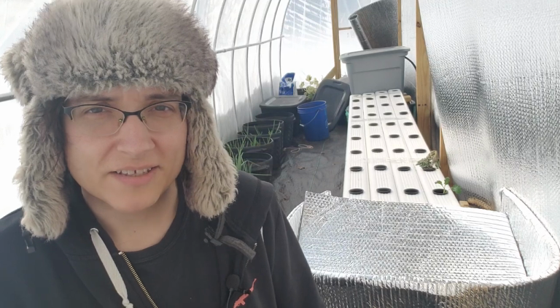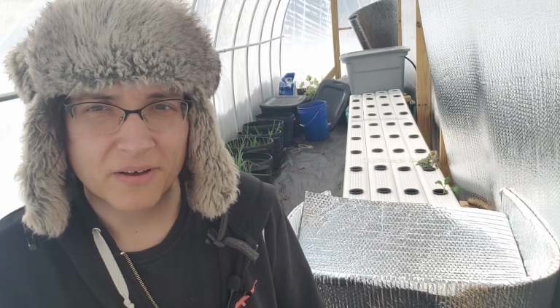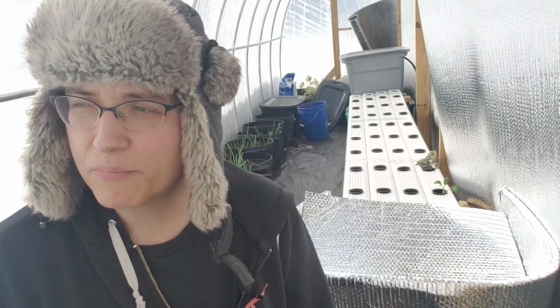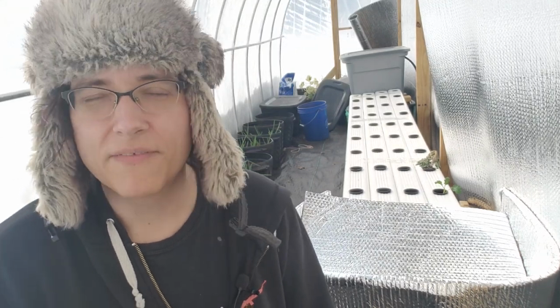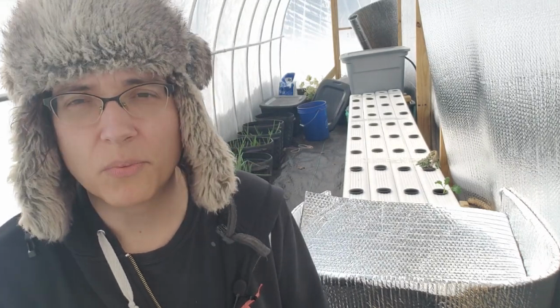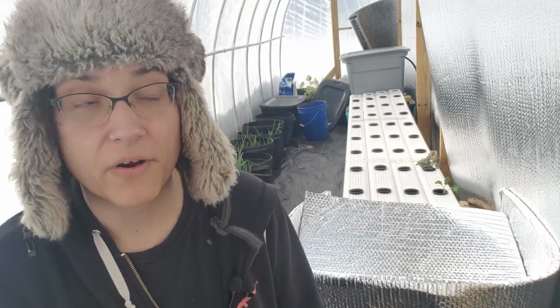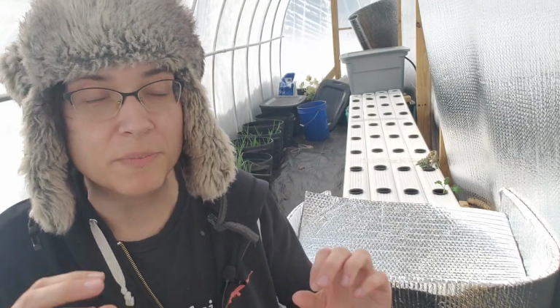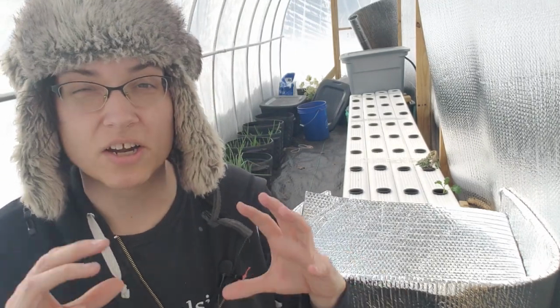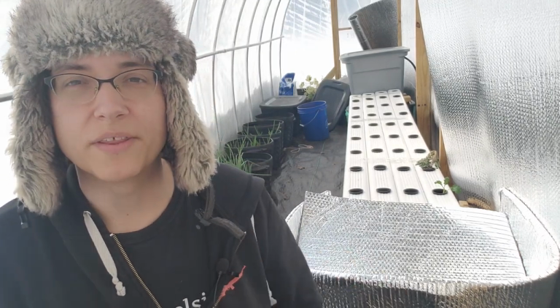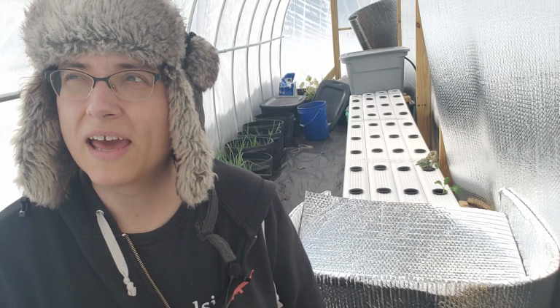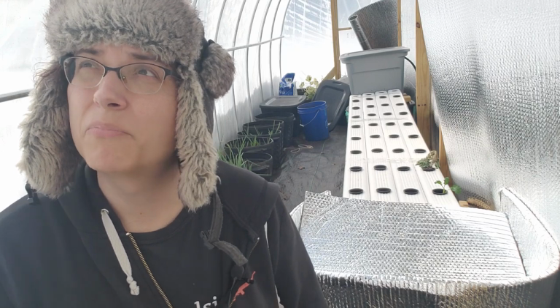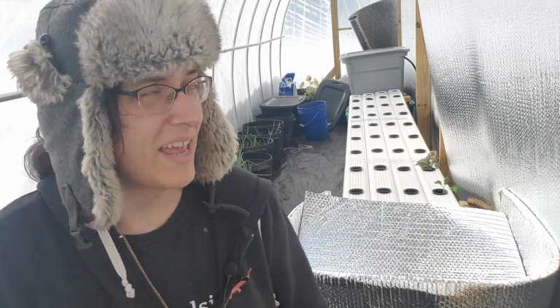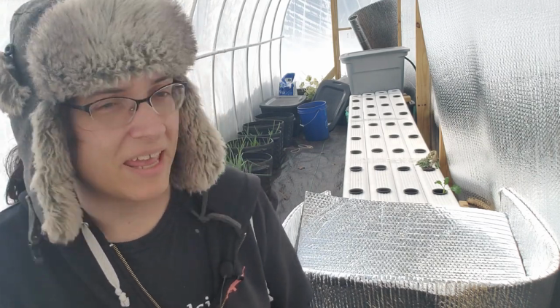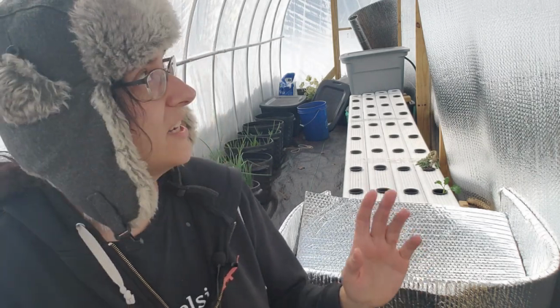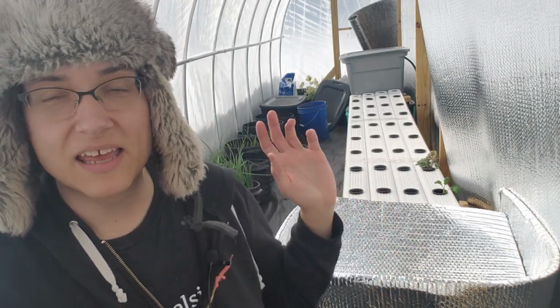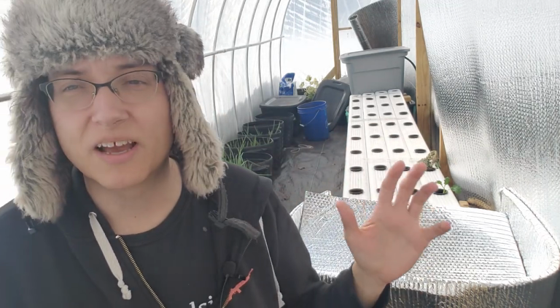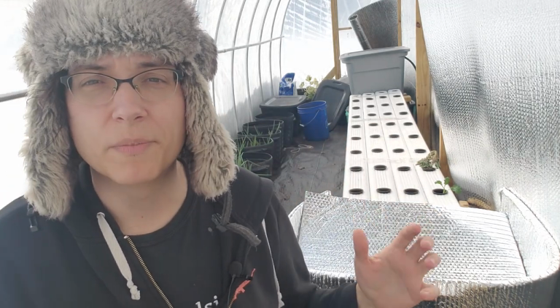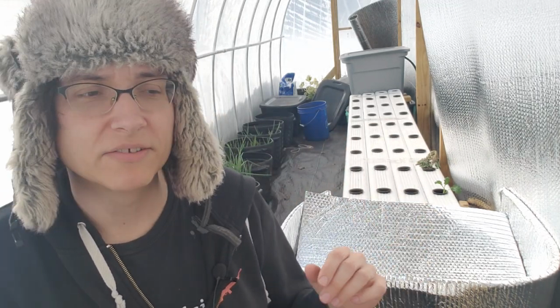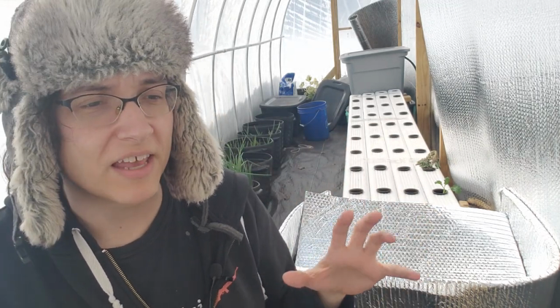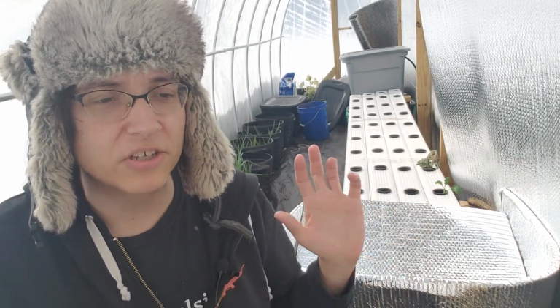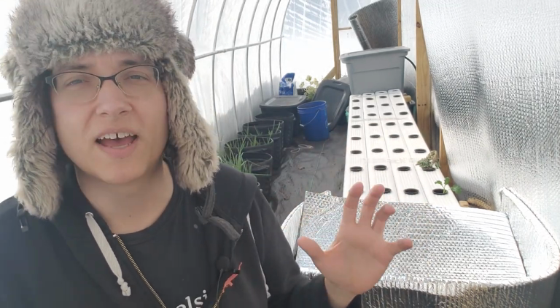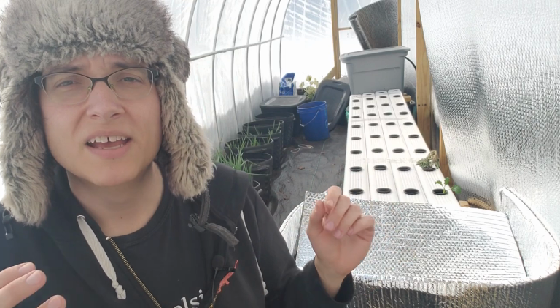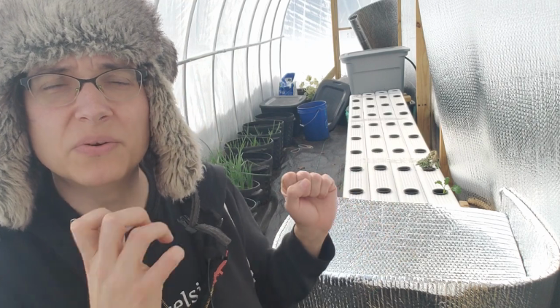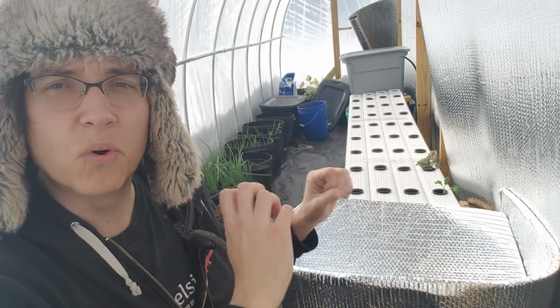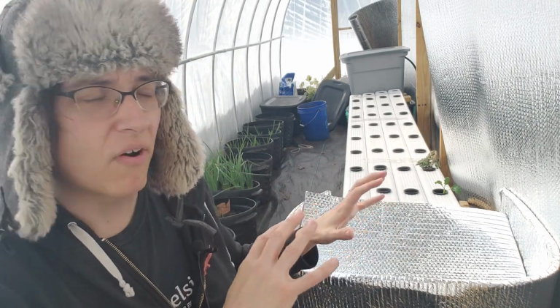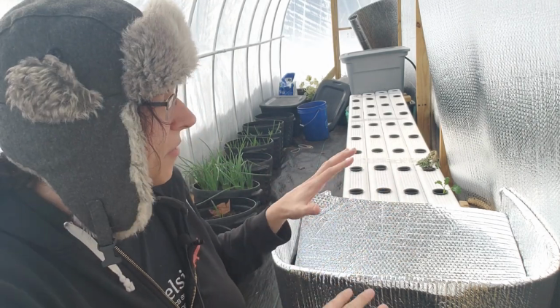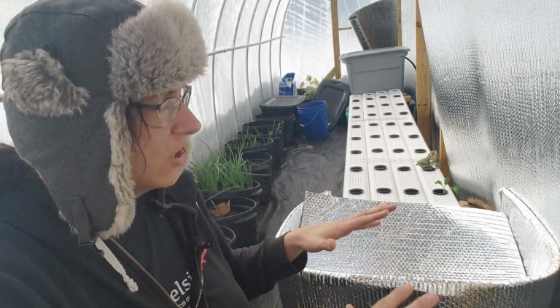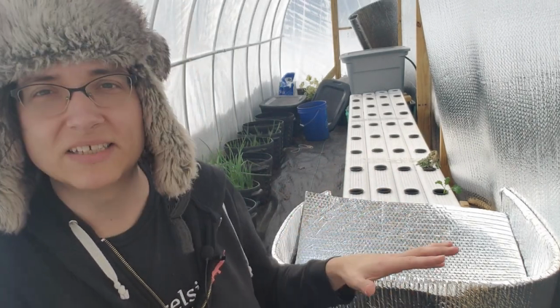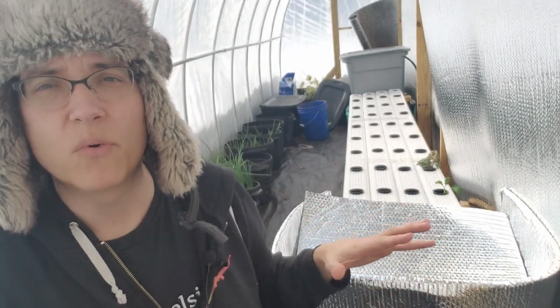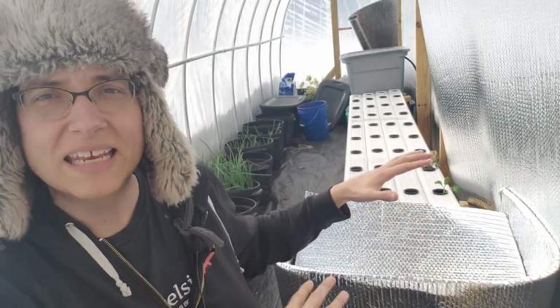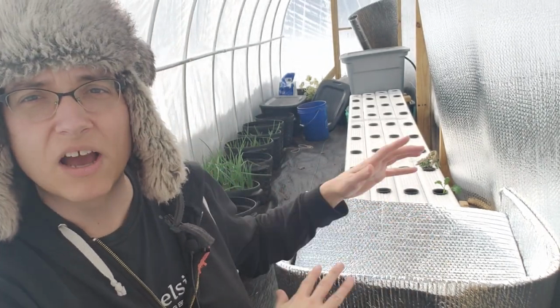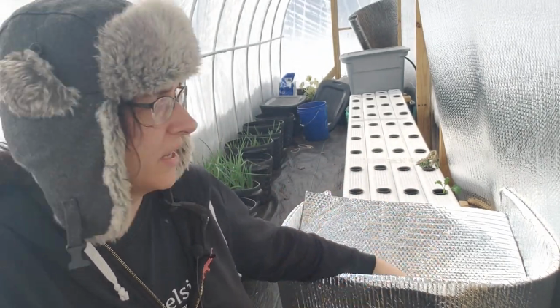We had a break in the very cold, gloomy, dark weather. We had a pretty bright, sunny day today. It actually got pretty warm in the greenhouse, so that gave me a good stretch of time to work on trying to come up with a good system for heating the aquaponics.